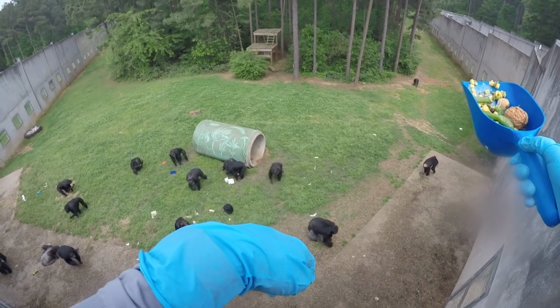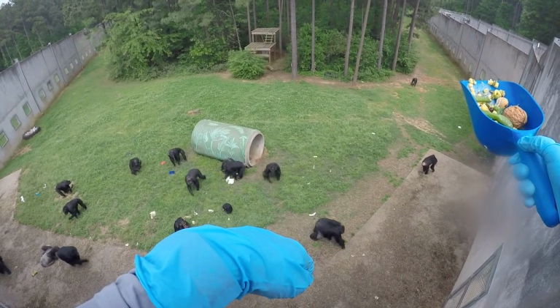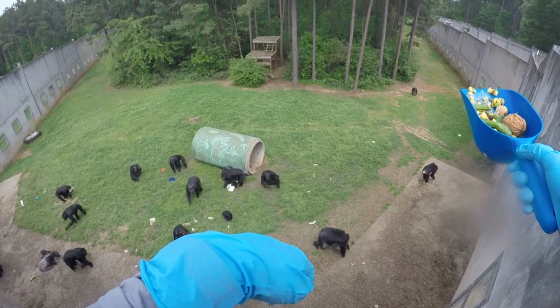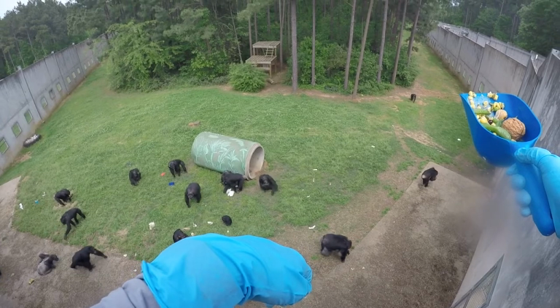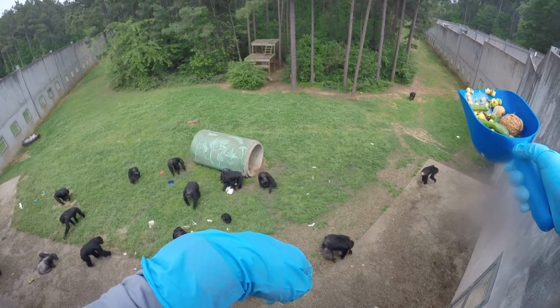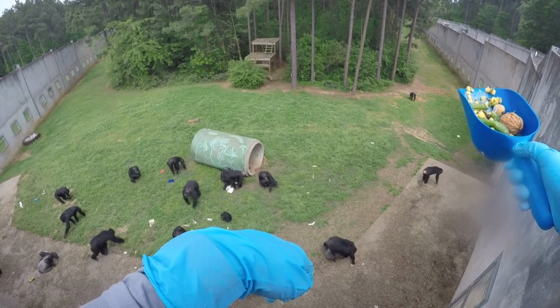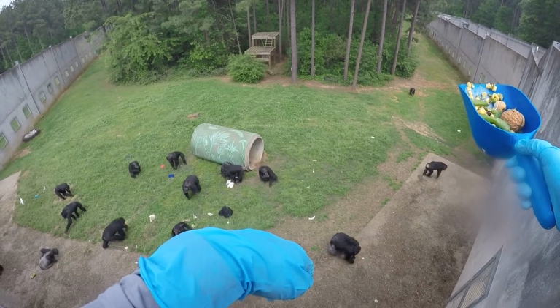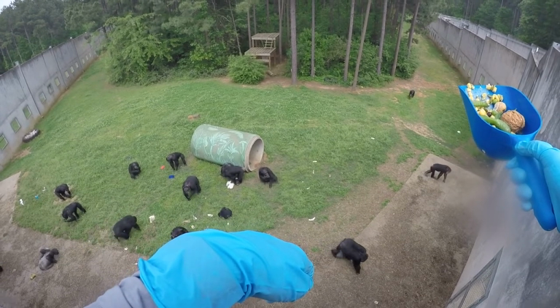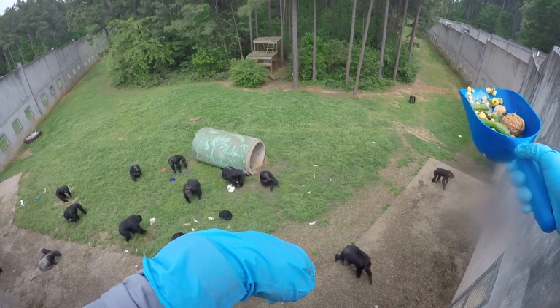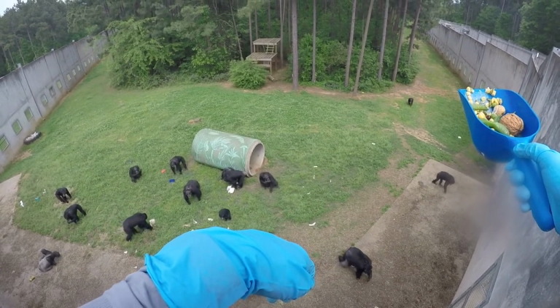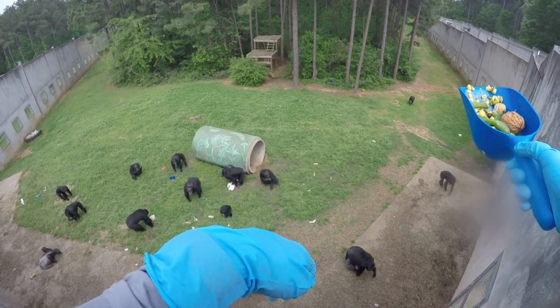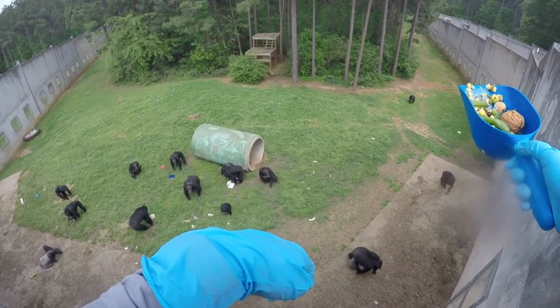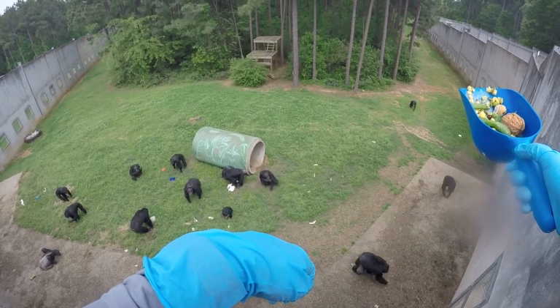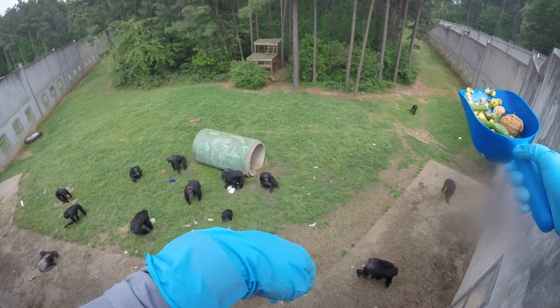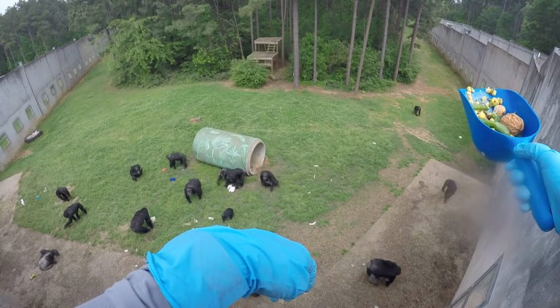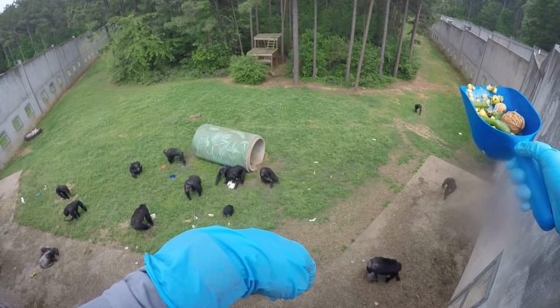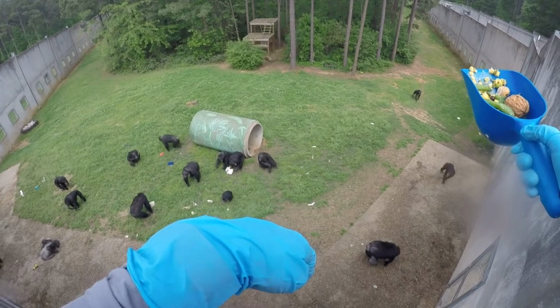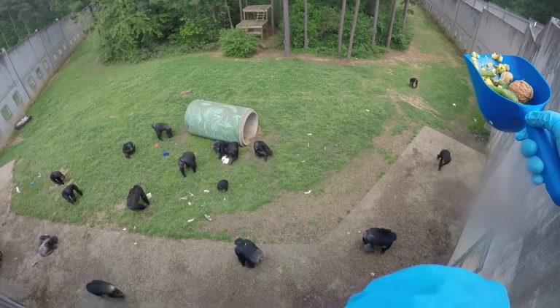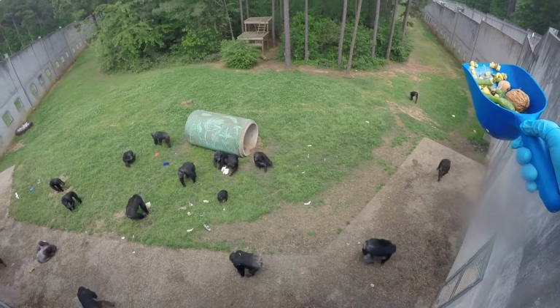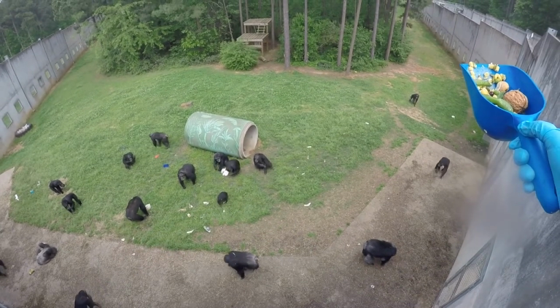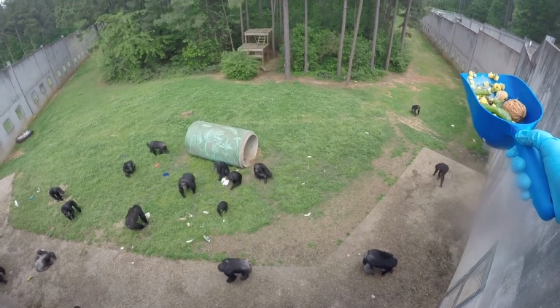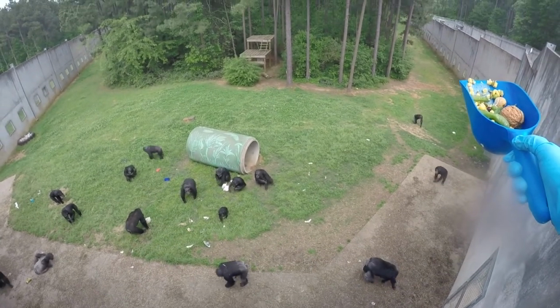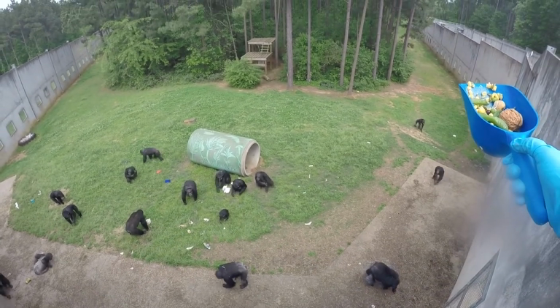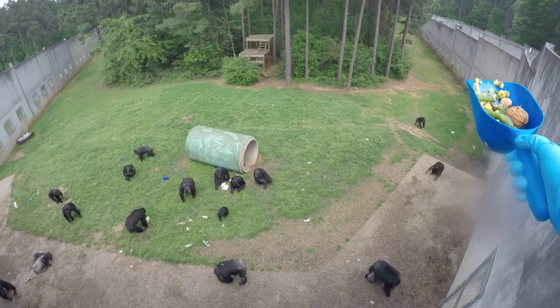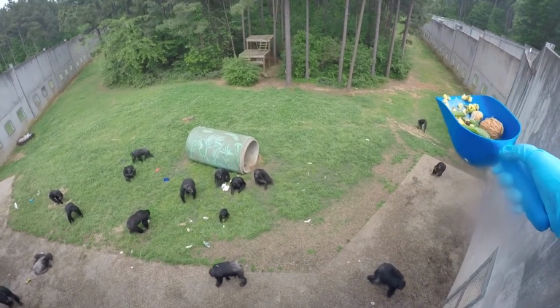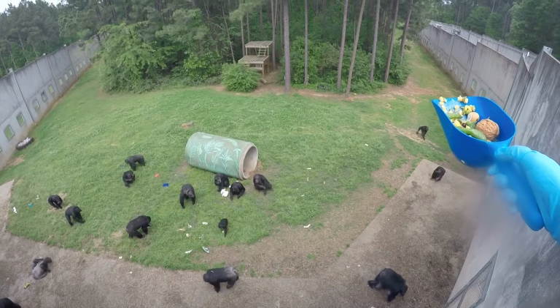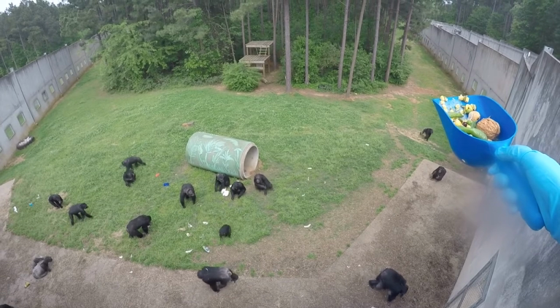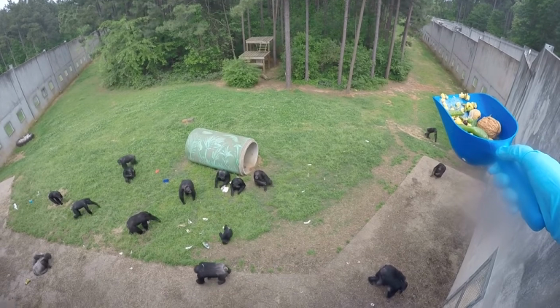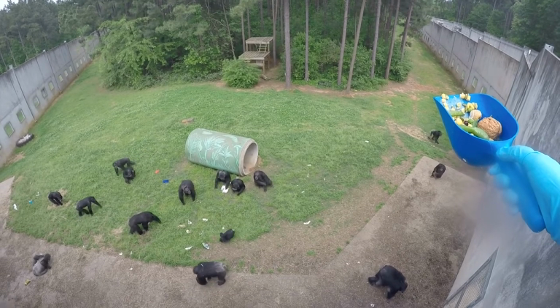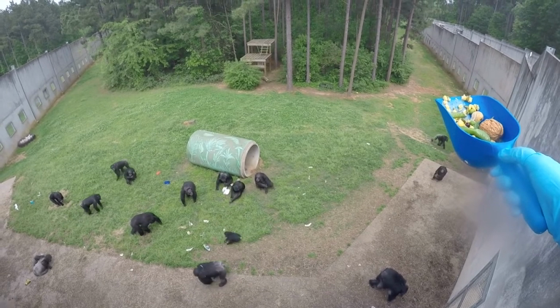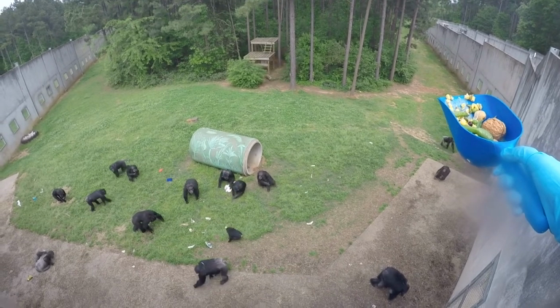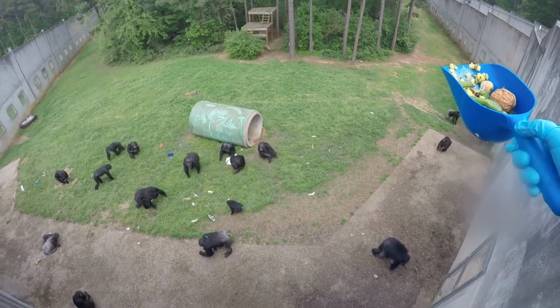I think they also liked the corn, so that was a good addition. You can see Carly a little bit down by the culvert, and Sarah's down there in the bottom right coming up.